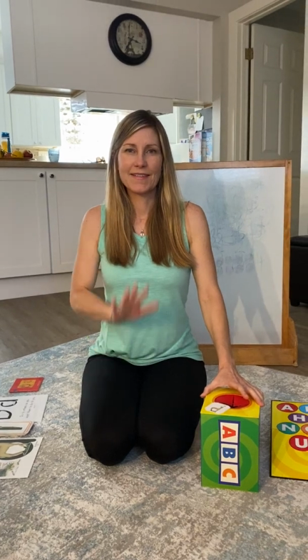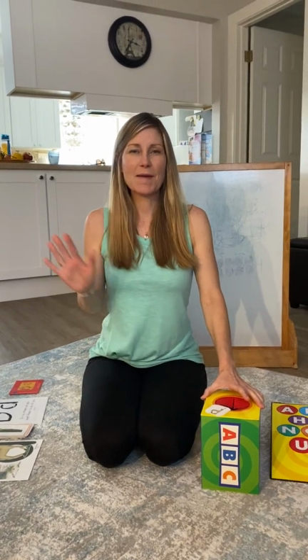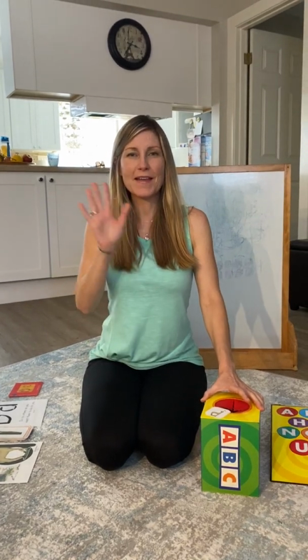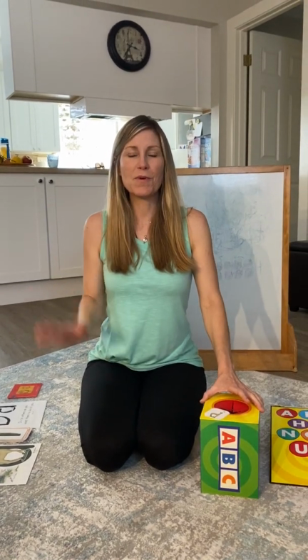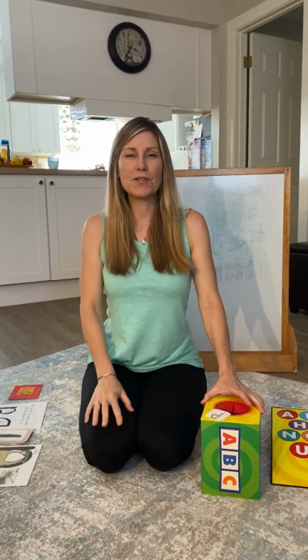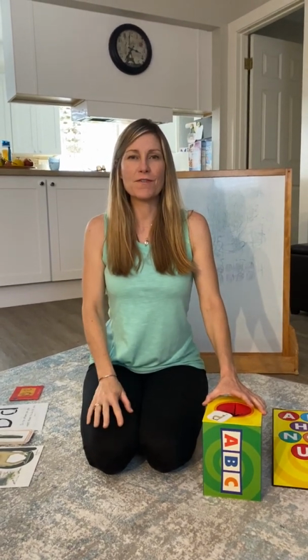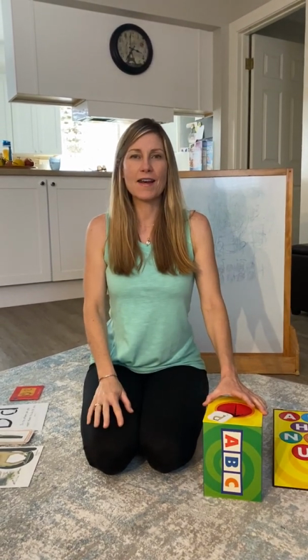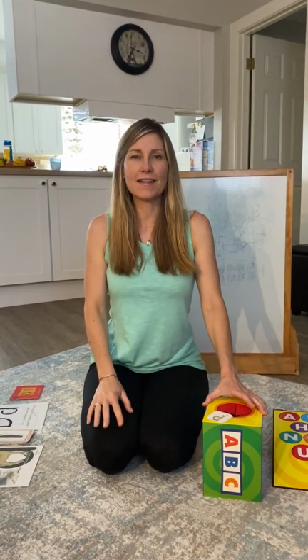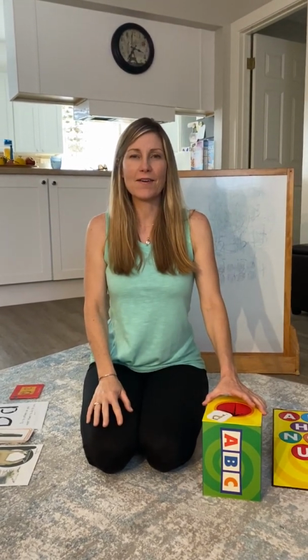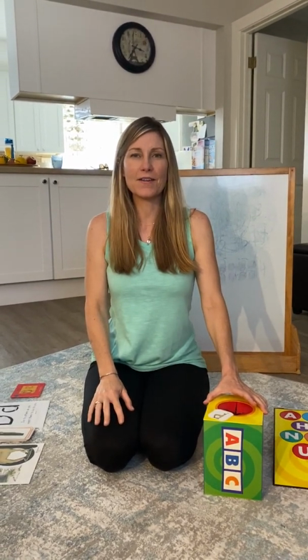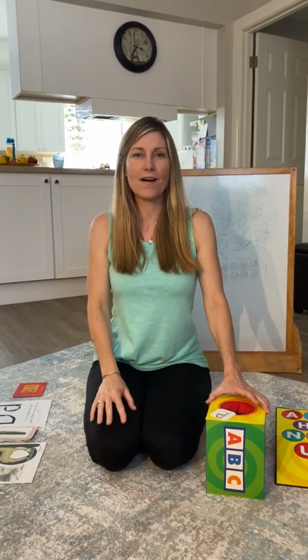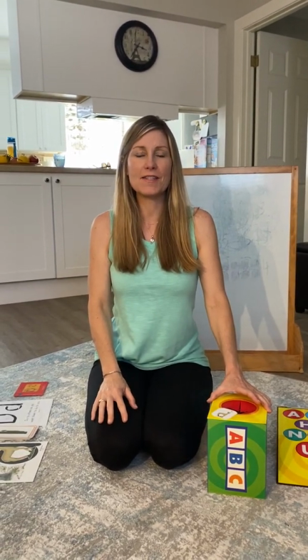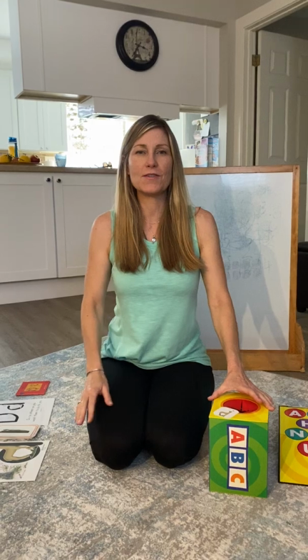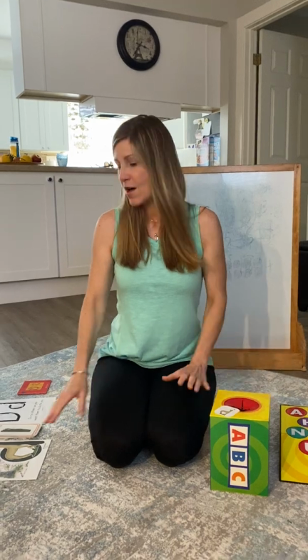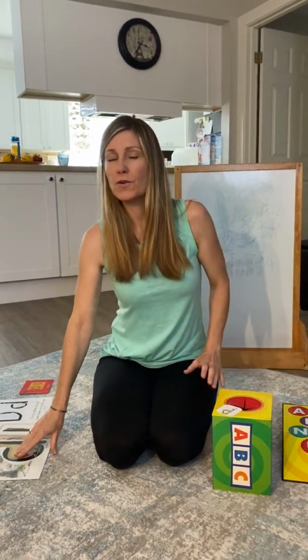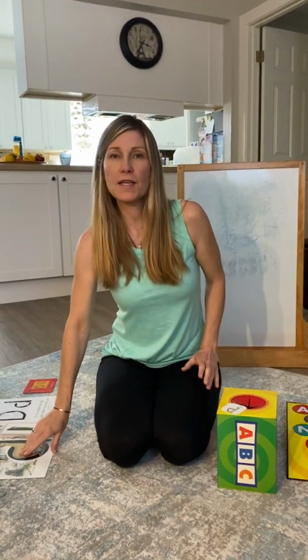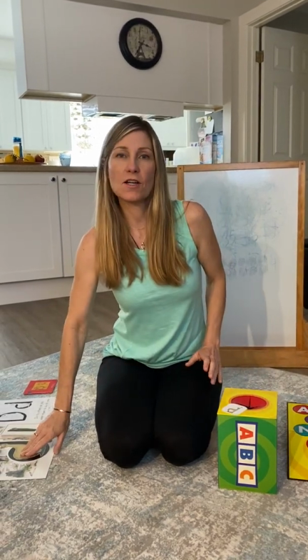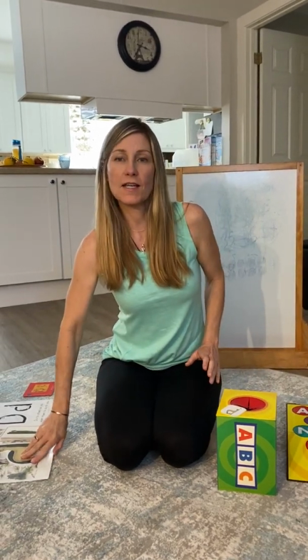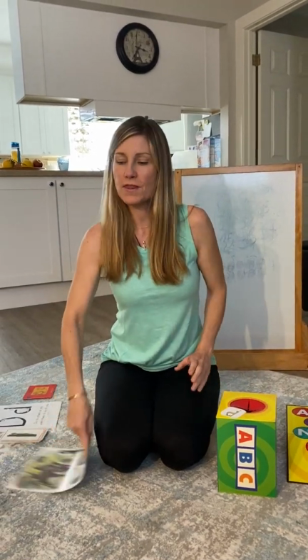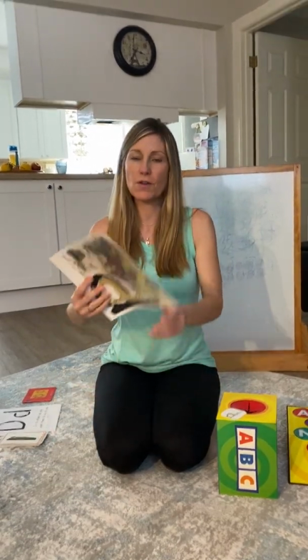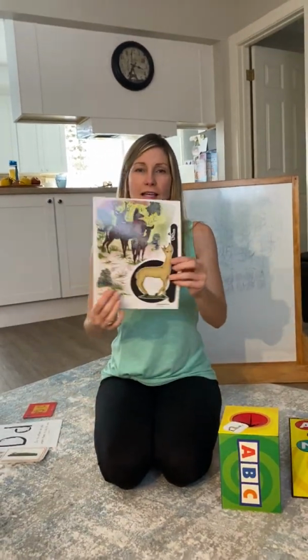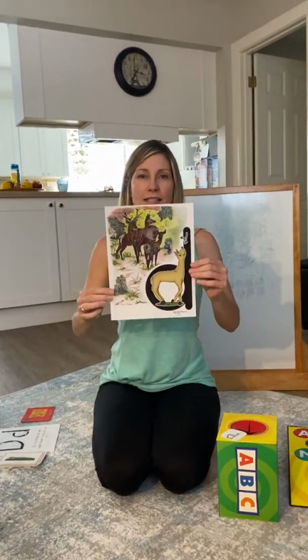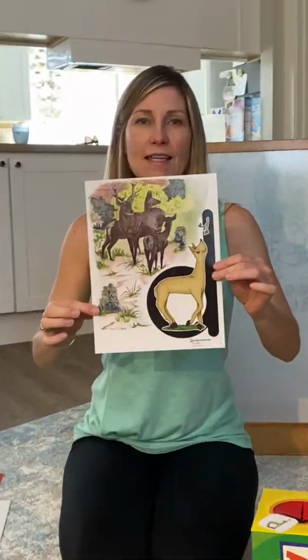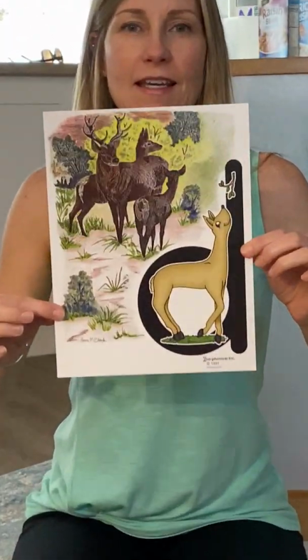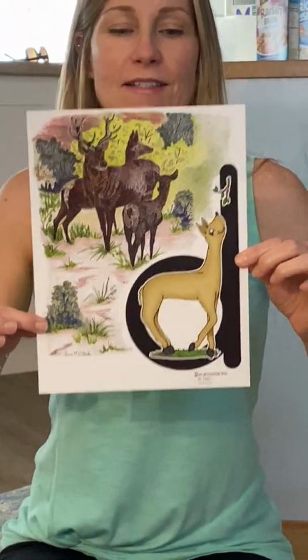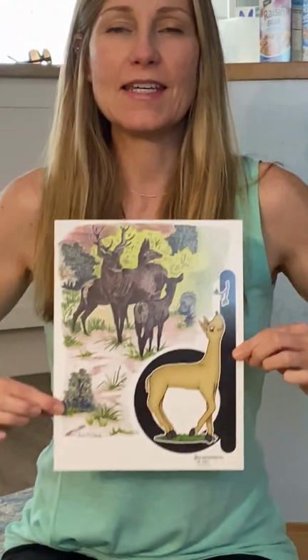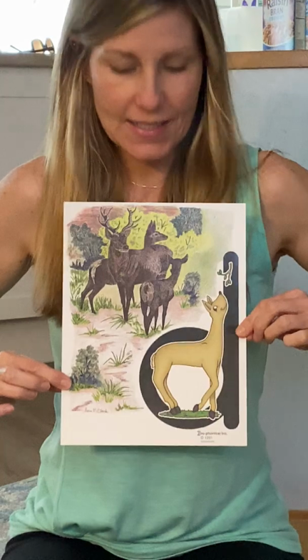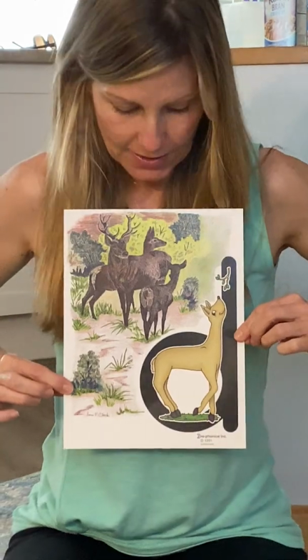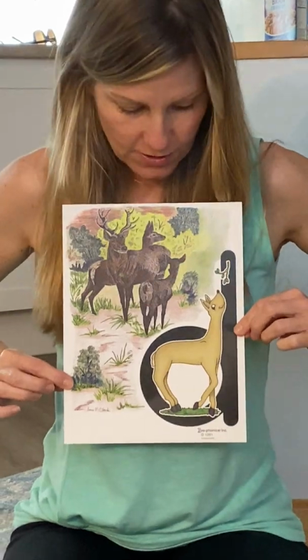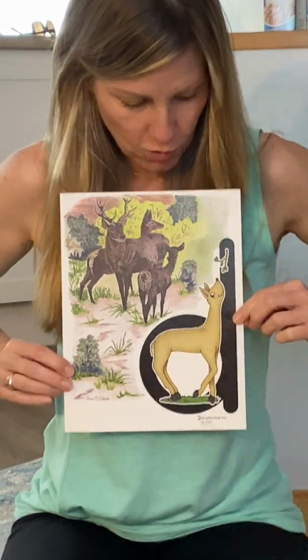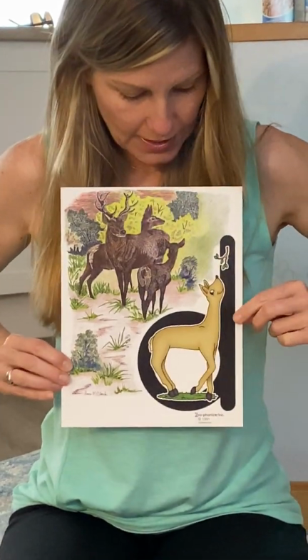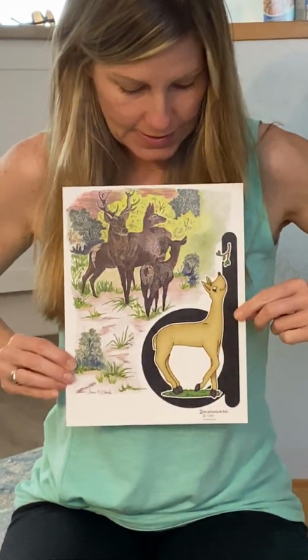Hi, my friends. Welcome to another Phonics. How are you all? Miss you. We're going to be starting with the focus letter D. D, D, dear. This is lowercase D.